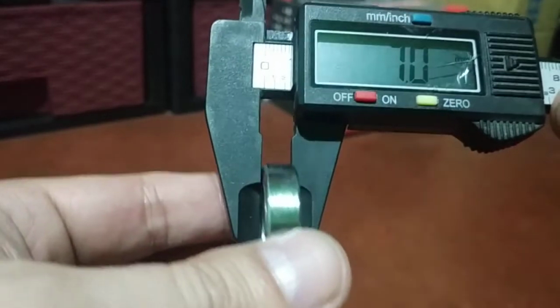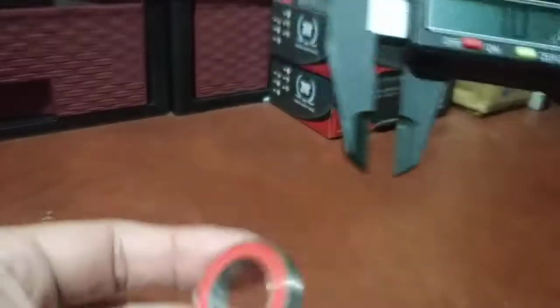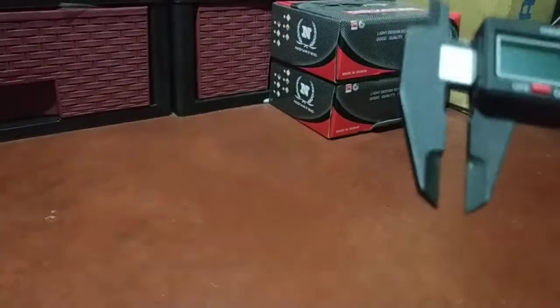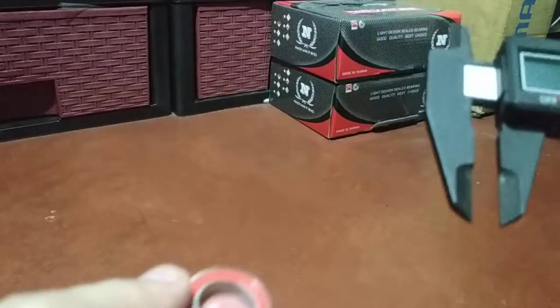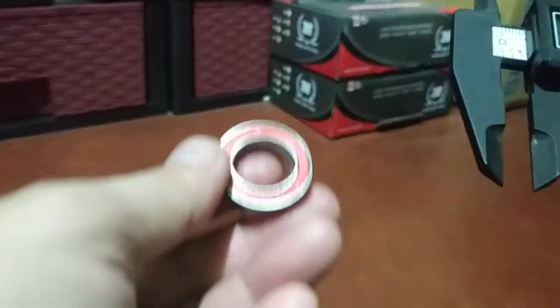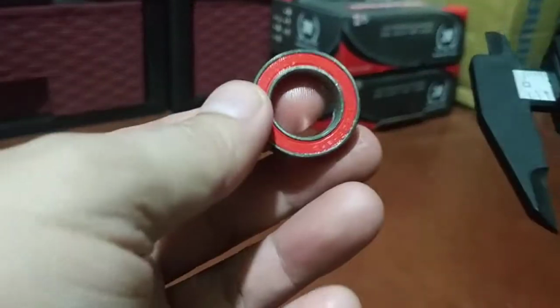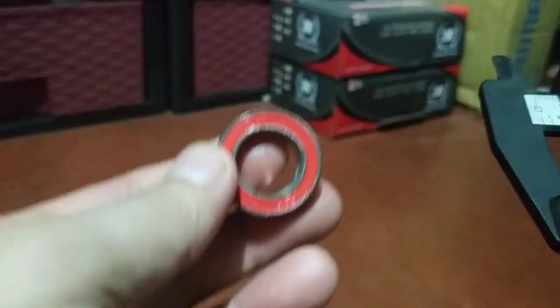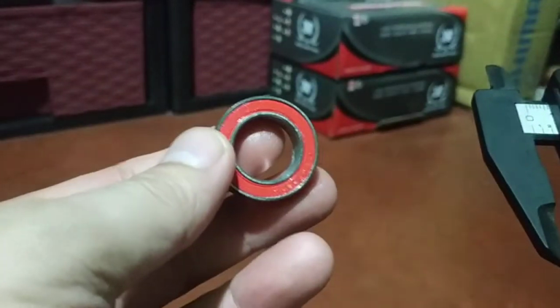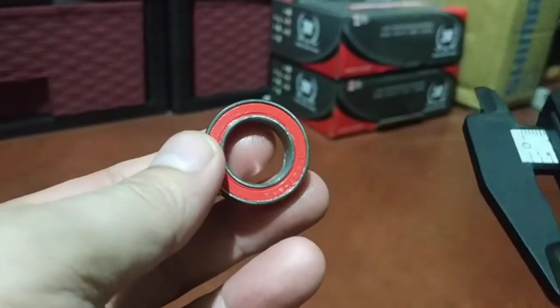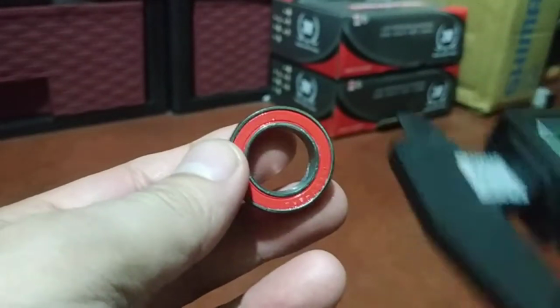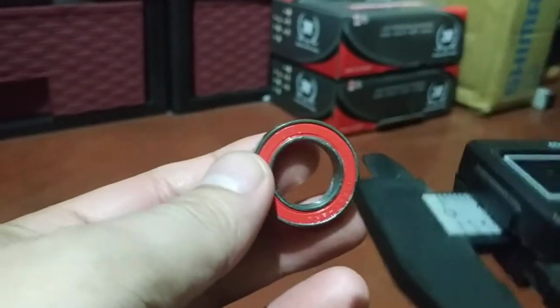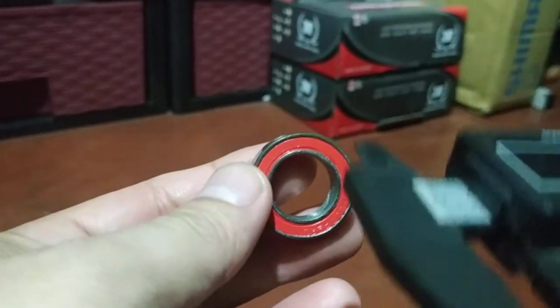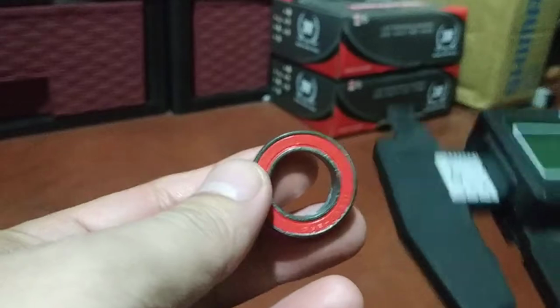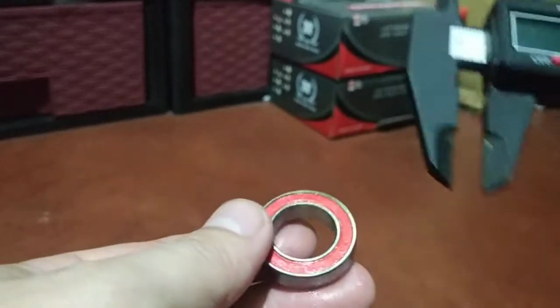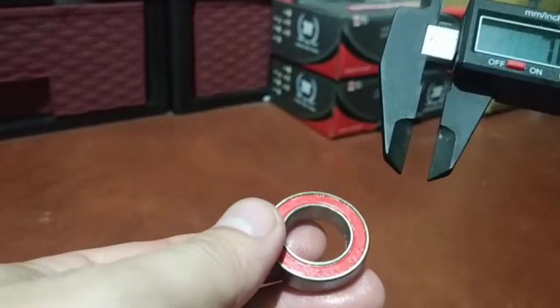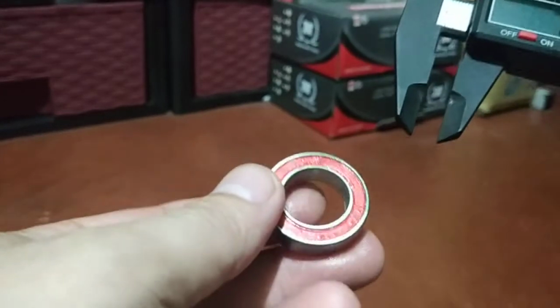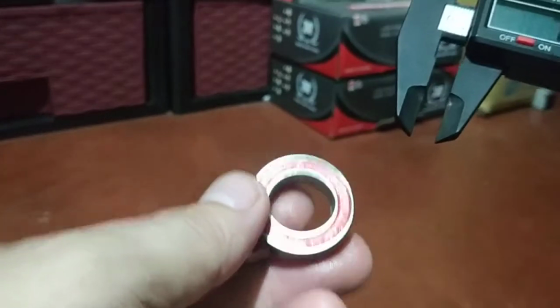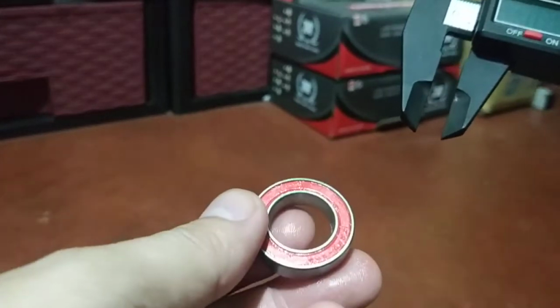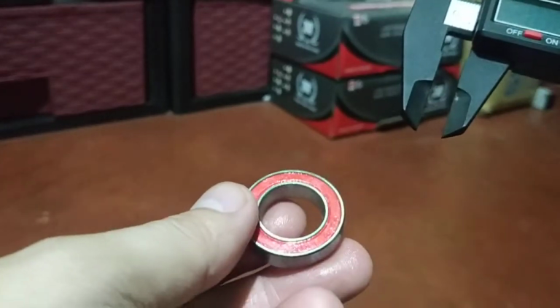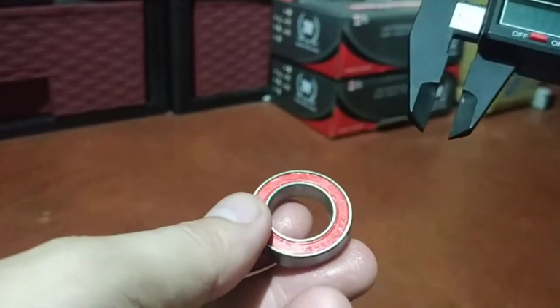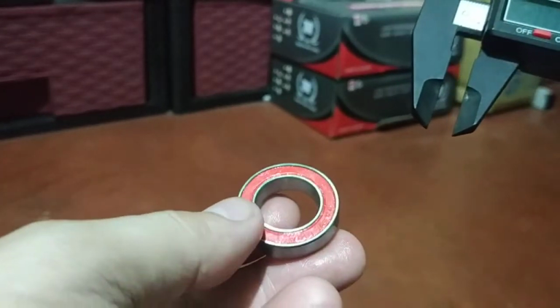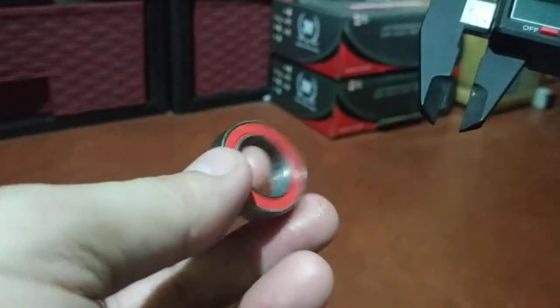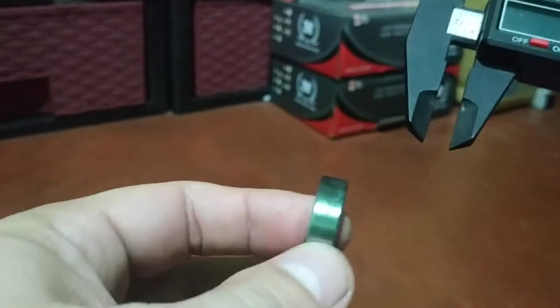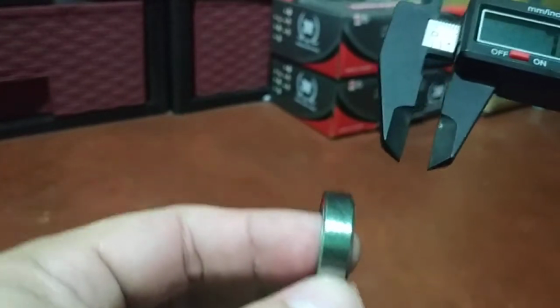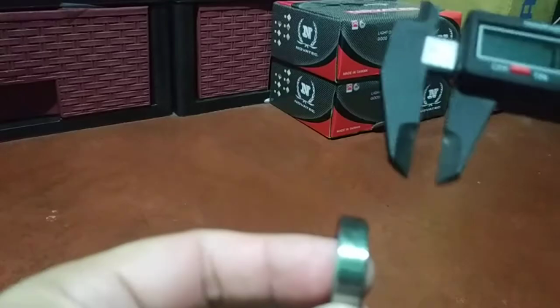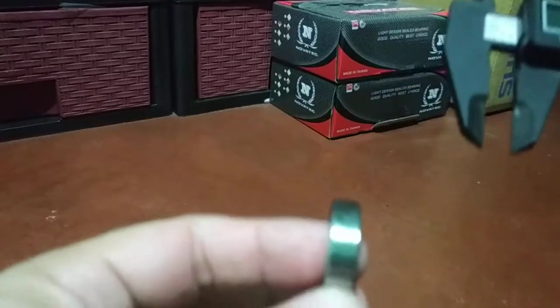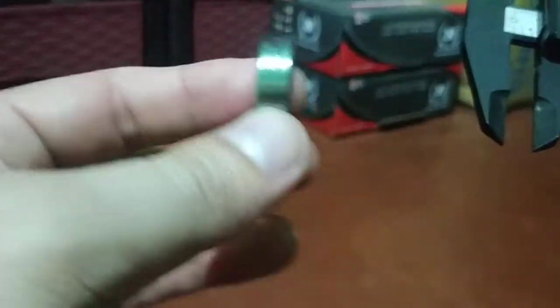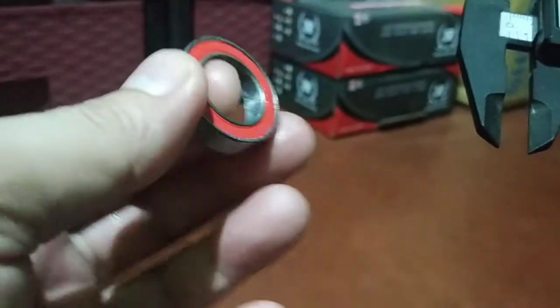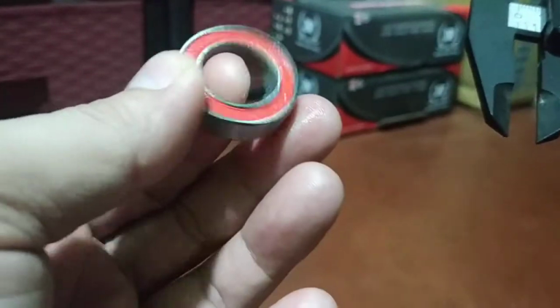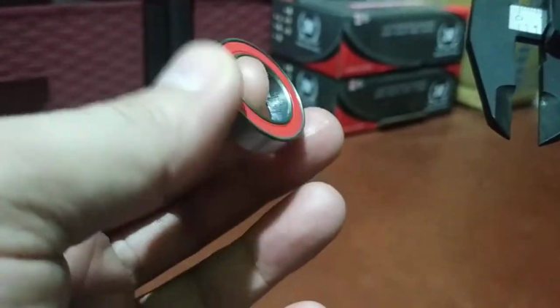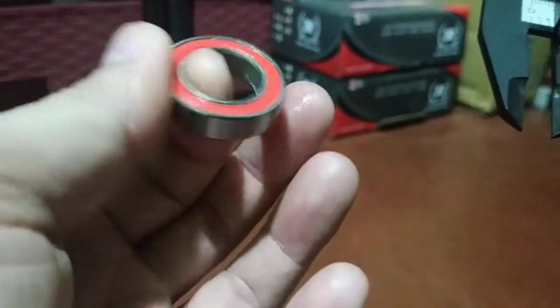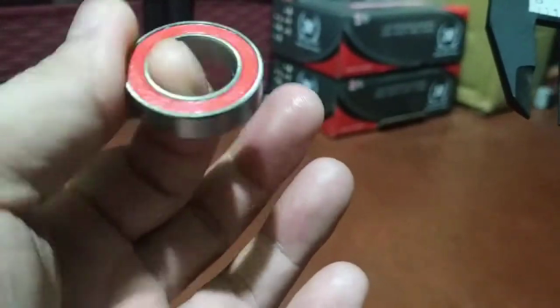That's why it's called 17287: 17 is the inner diameter, 28 is the outer diameter, and 7mm is the thickness. This is a sealed bearing.